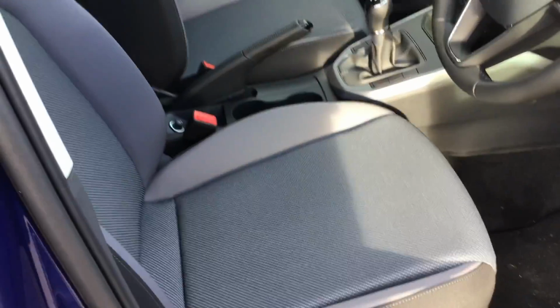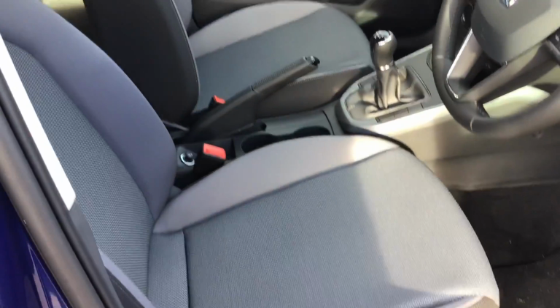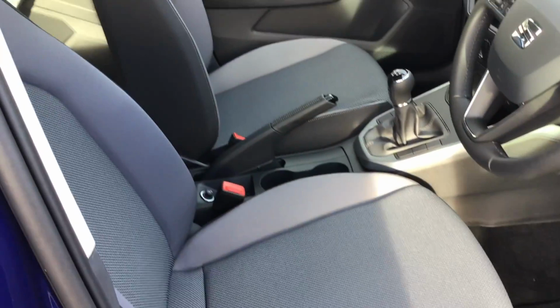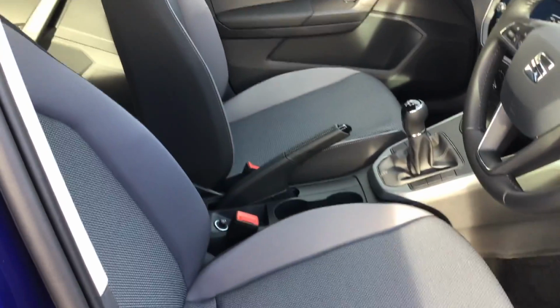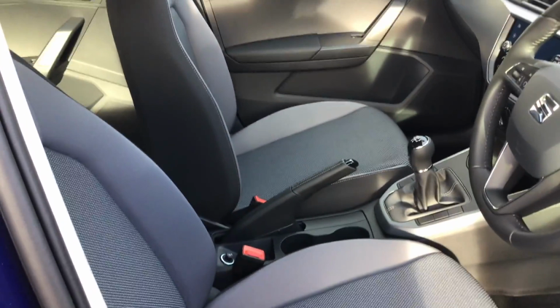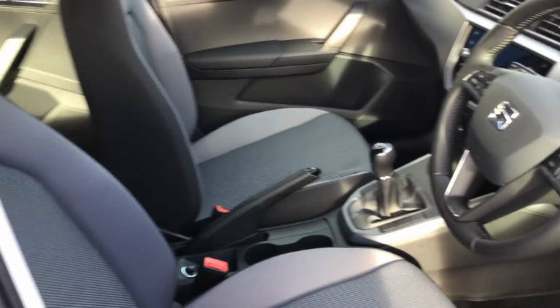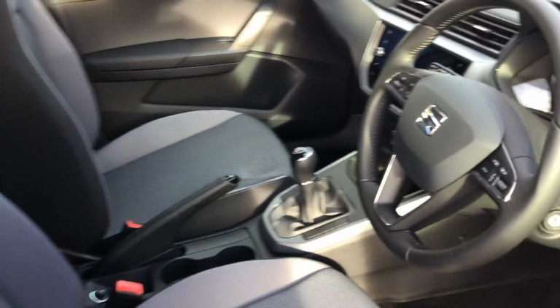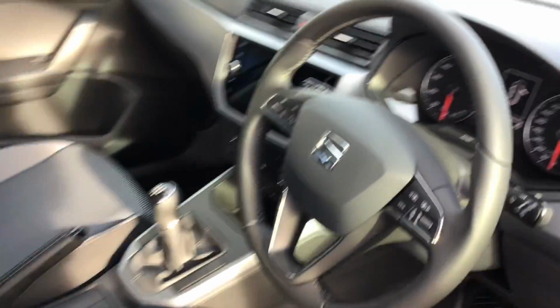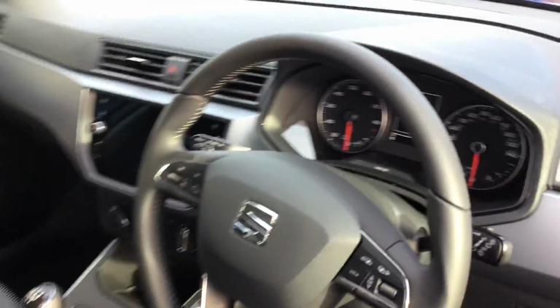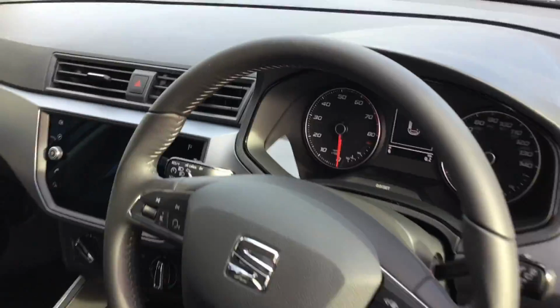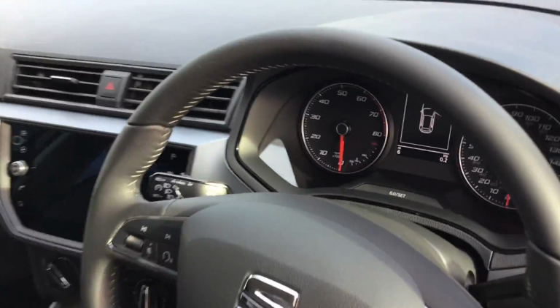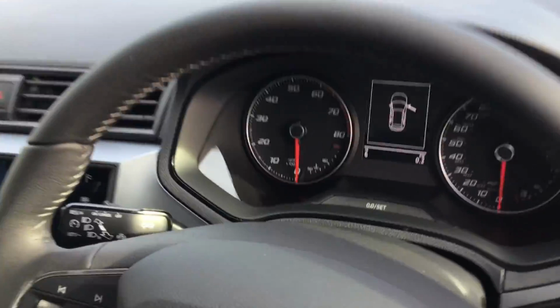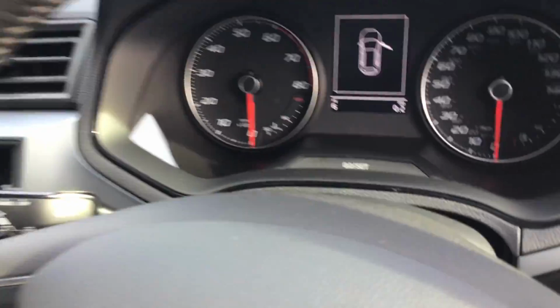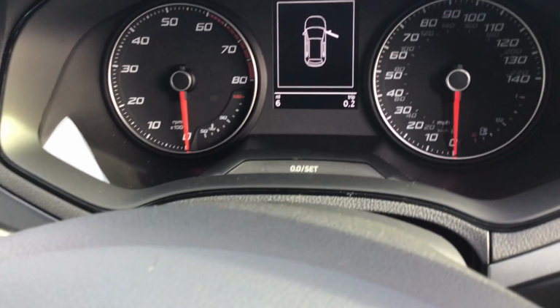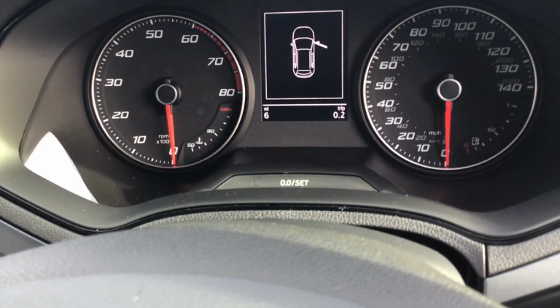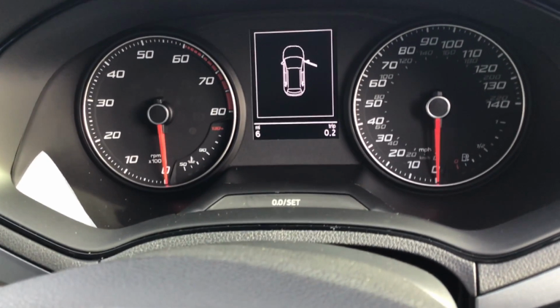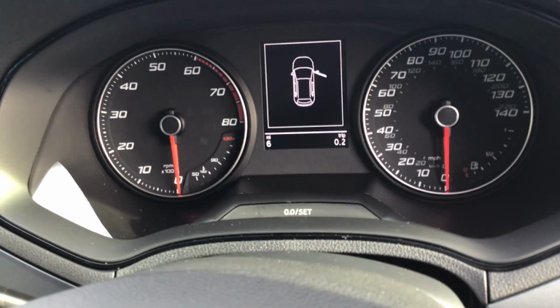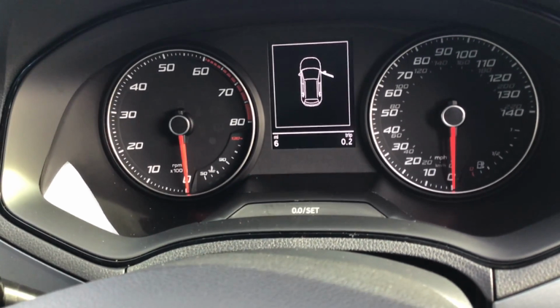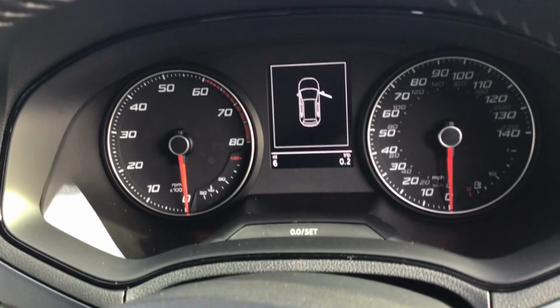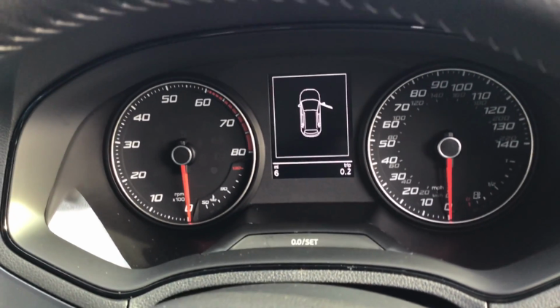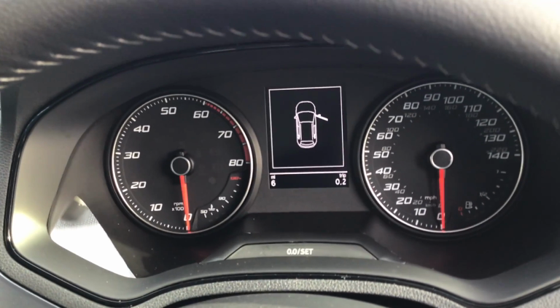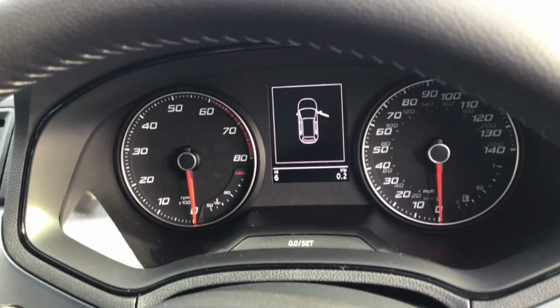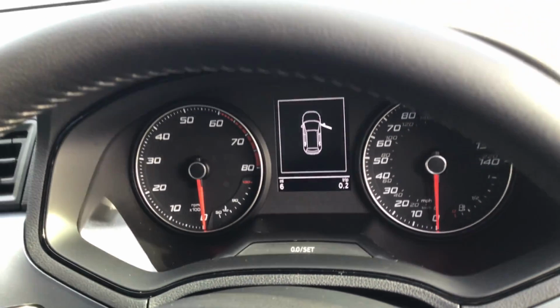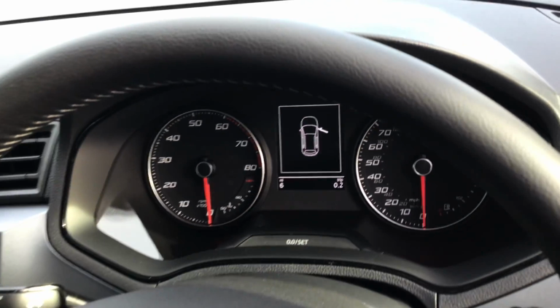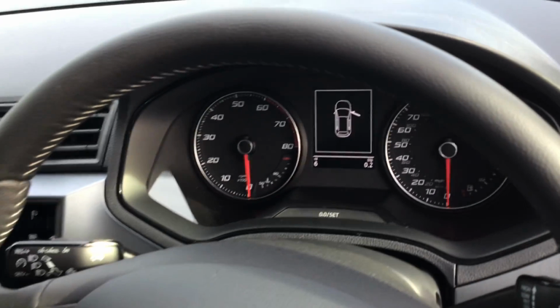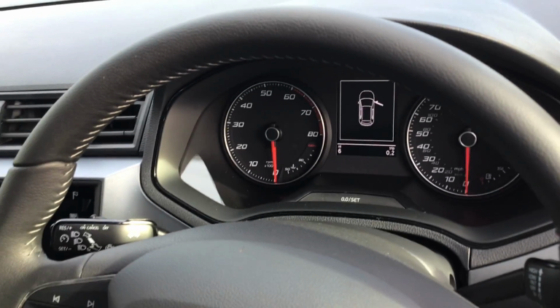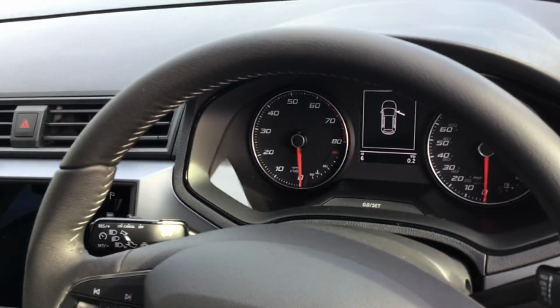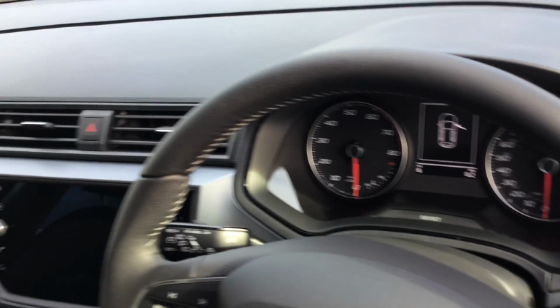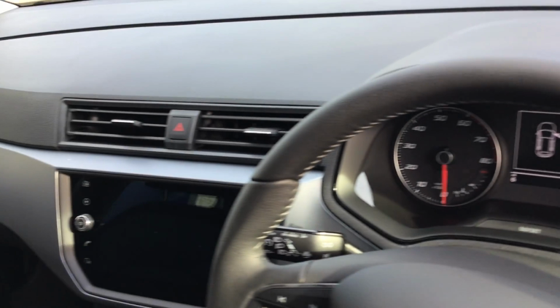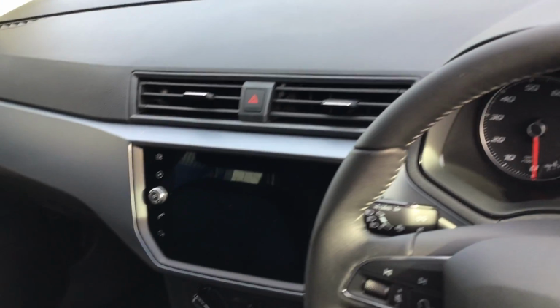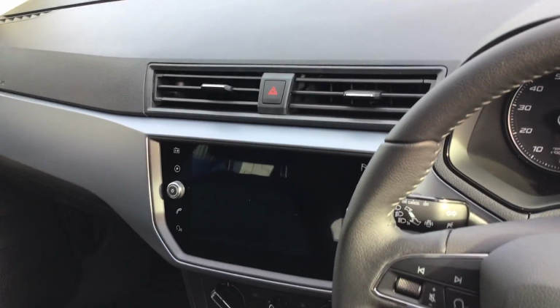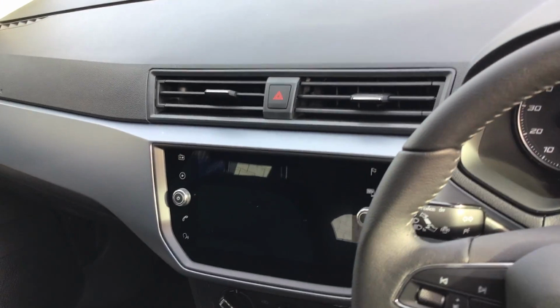Interior-wise, as you can see, you do have the cloth interior. As you can see, the mileage on here — it has literally done six miles. It has not been driven on the road; that is just part of the car being PDI'd.